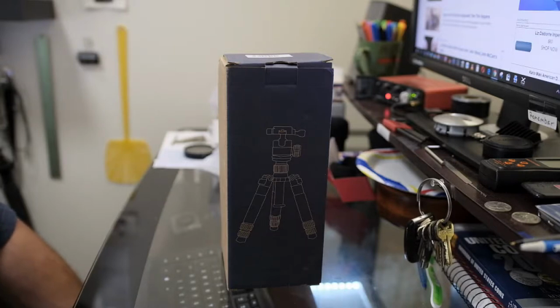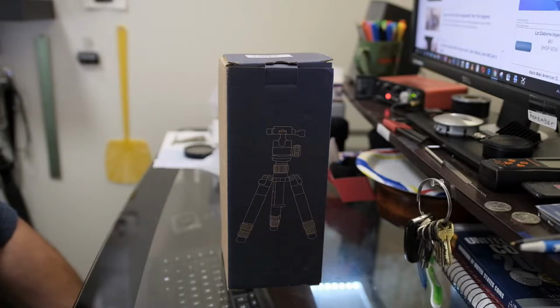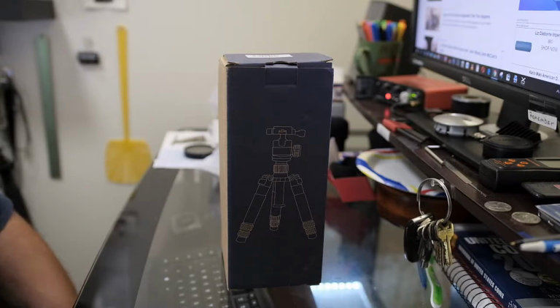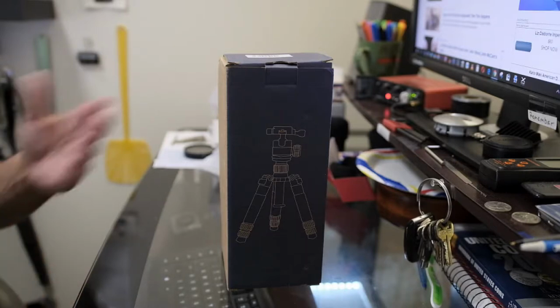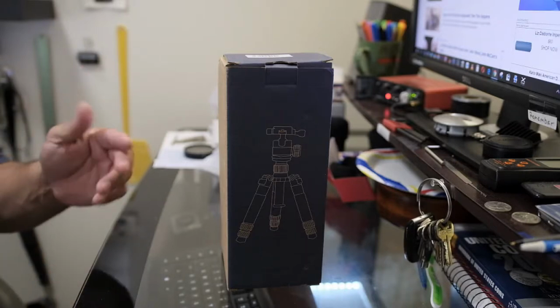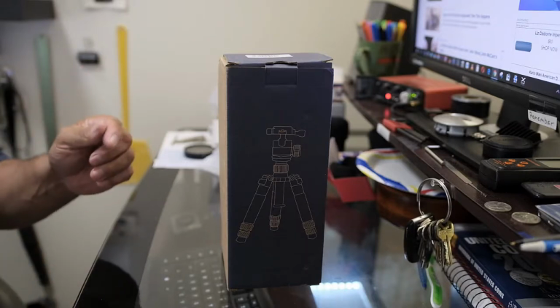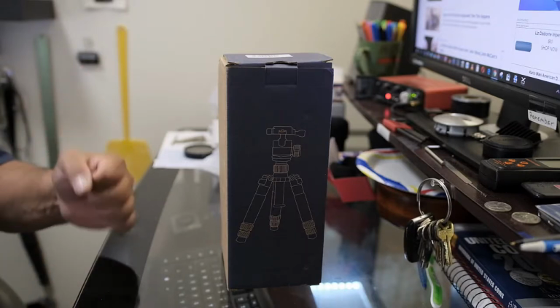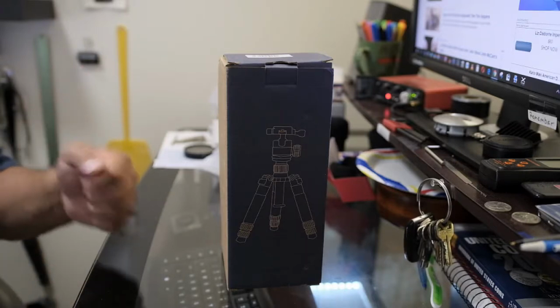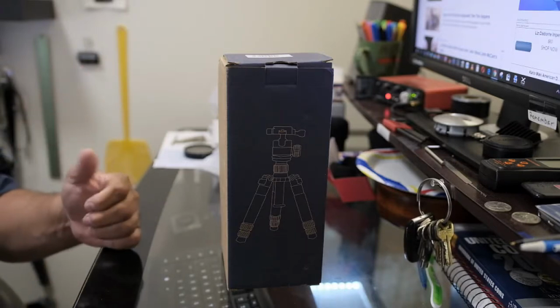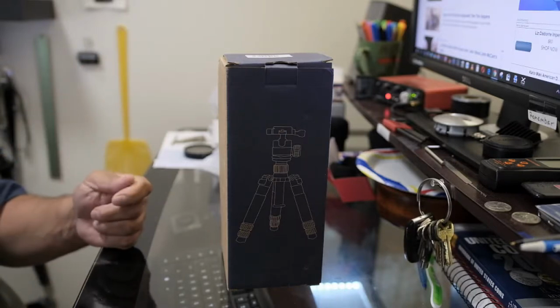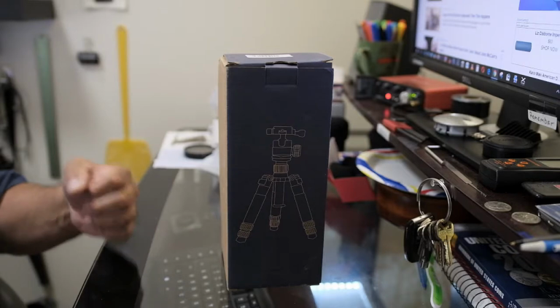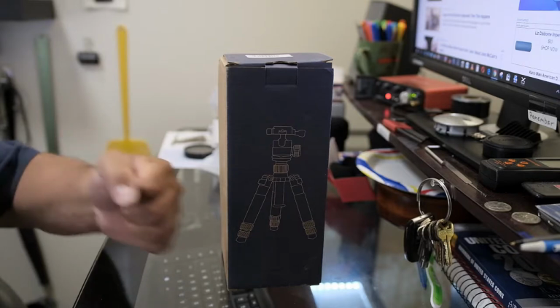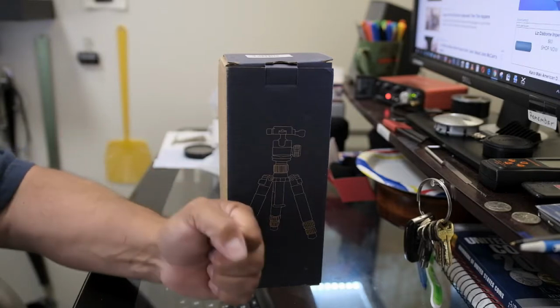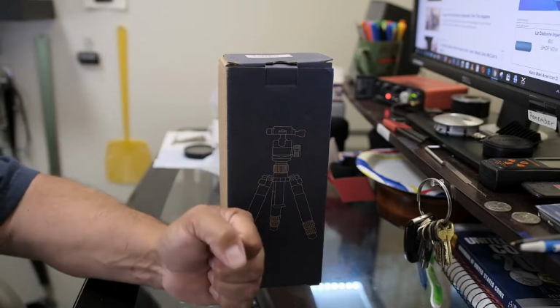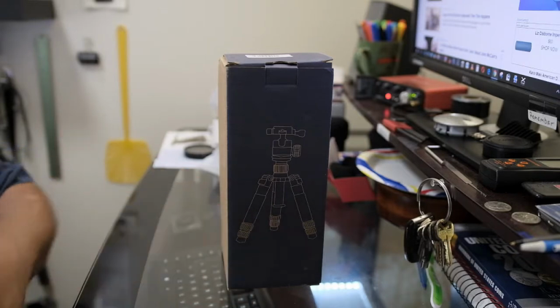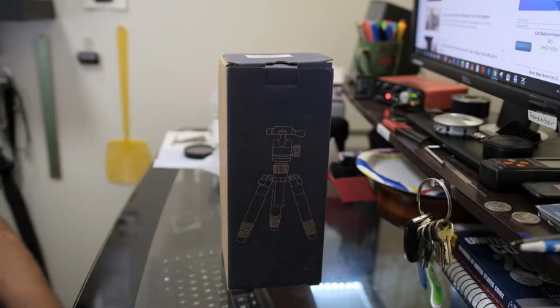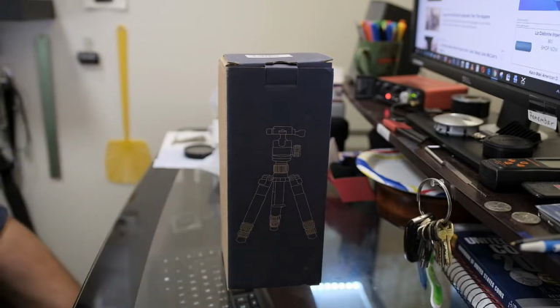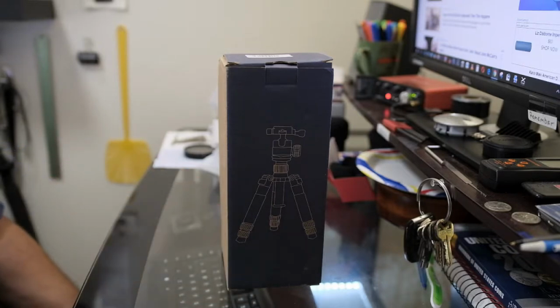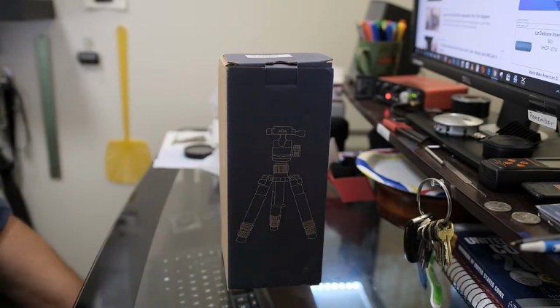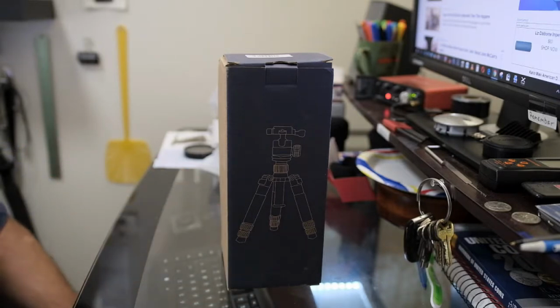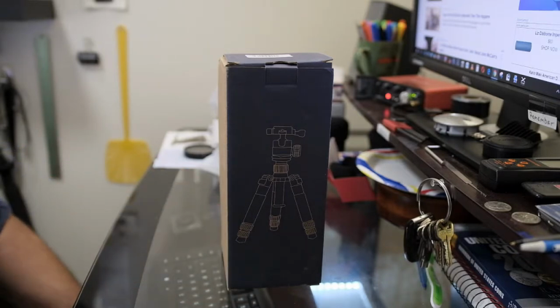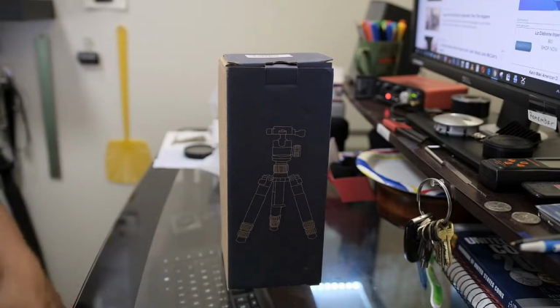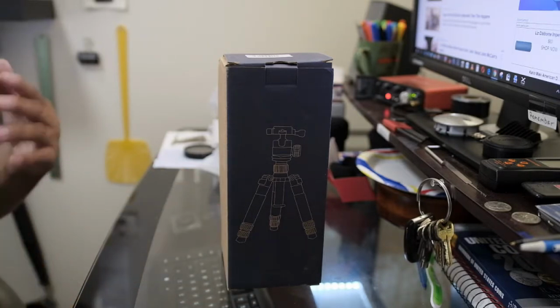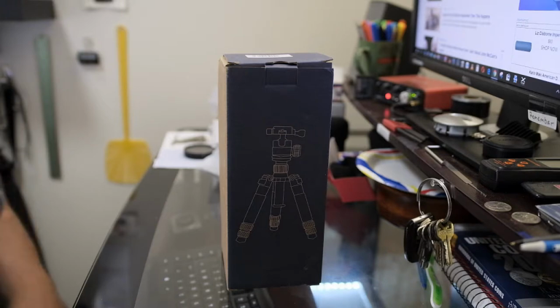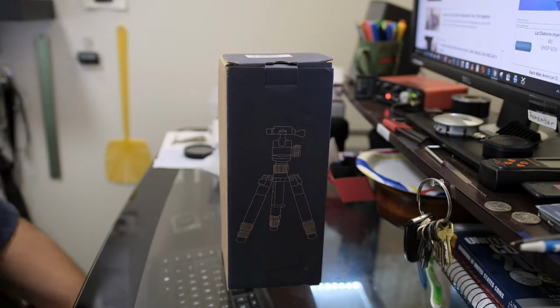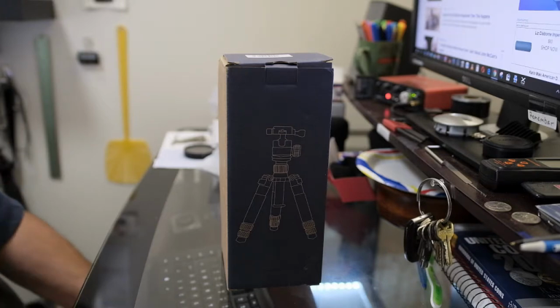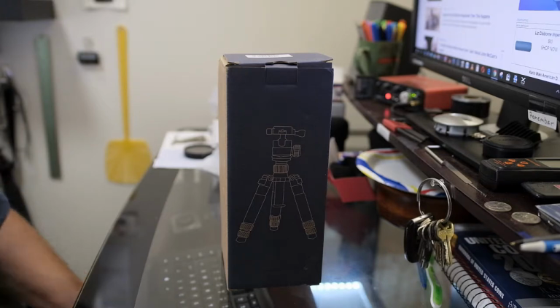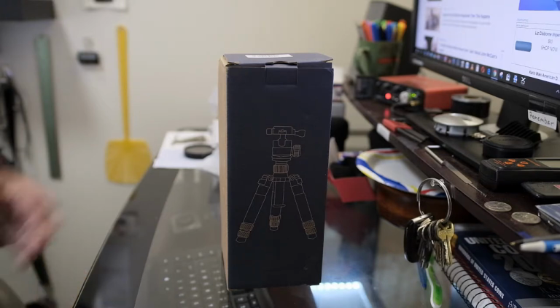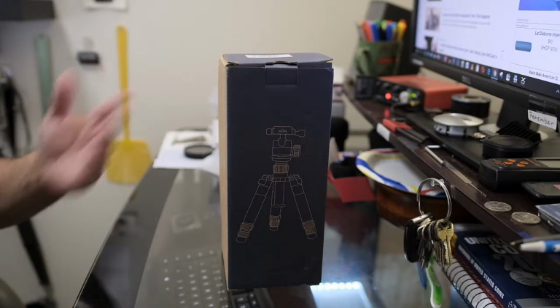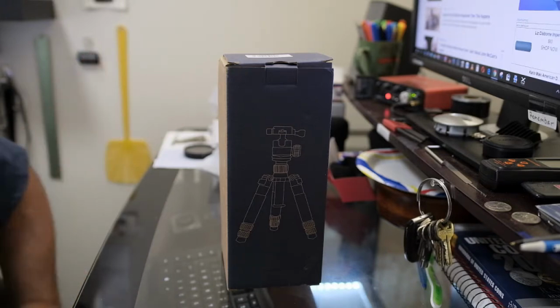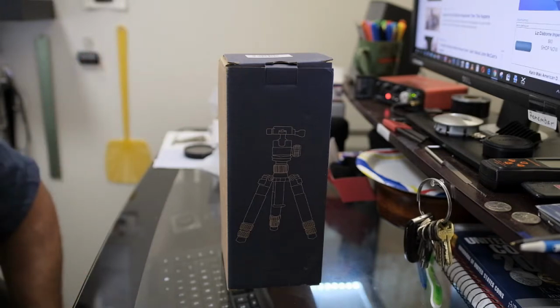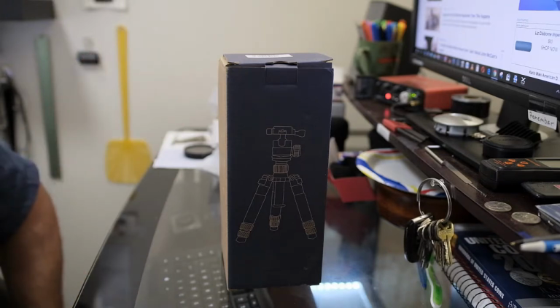I don't intend to use it for vlogging — I stated I don't vlog — so I don't need something lightweight. I'm going to use this as a mount. I need something that can hold my X-H1 with whatever lenses I want to put on it. This thing is rated up to 11 pounds.